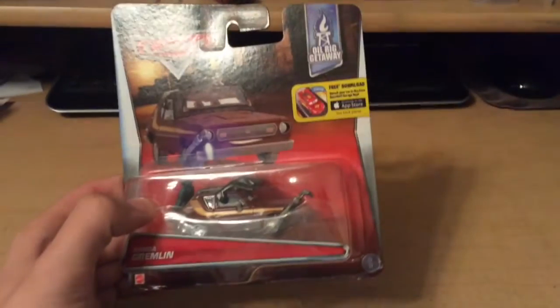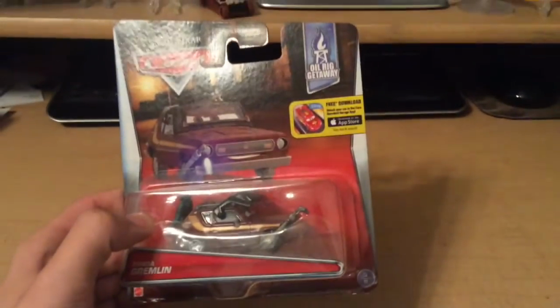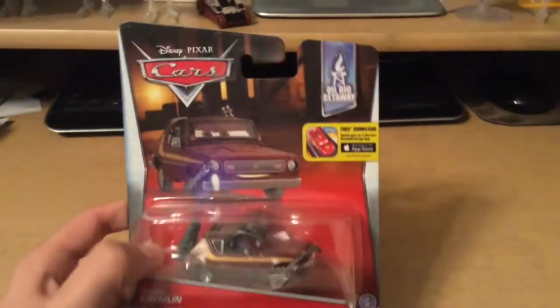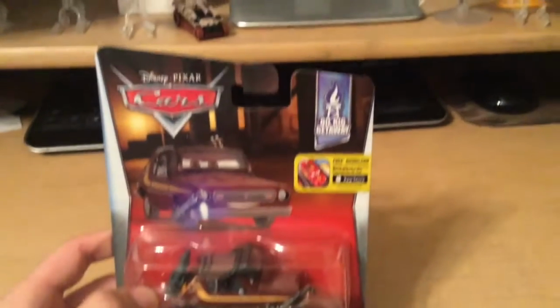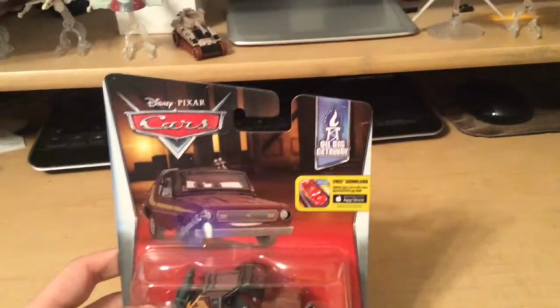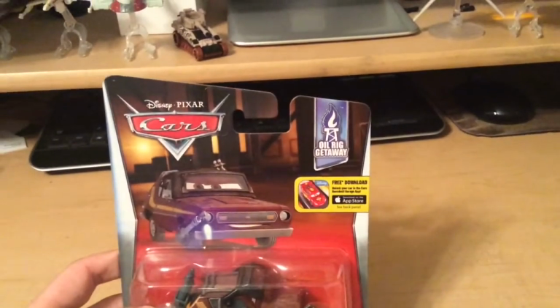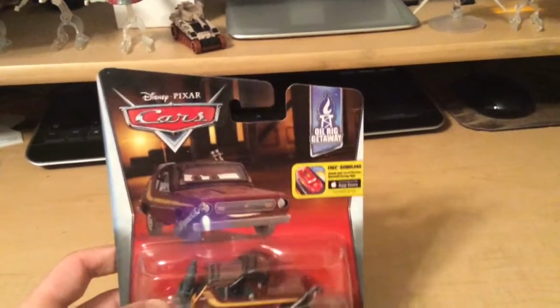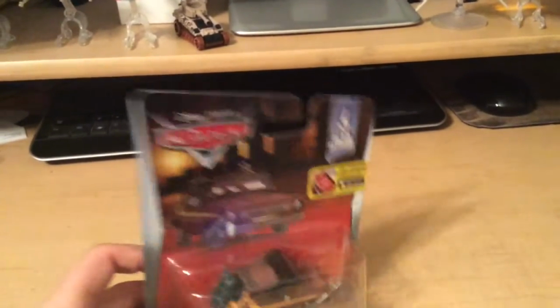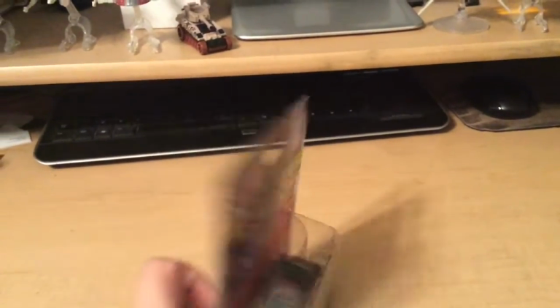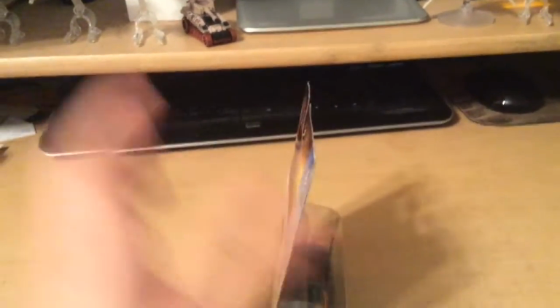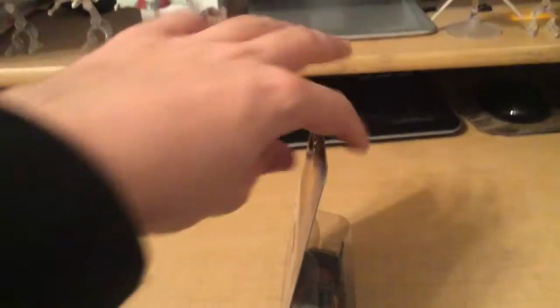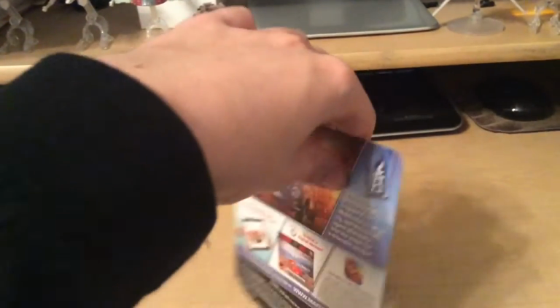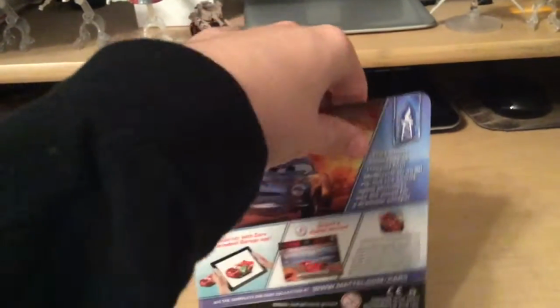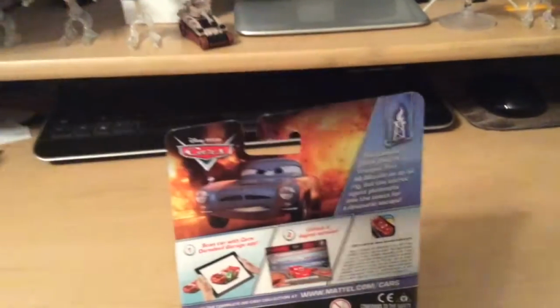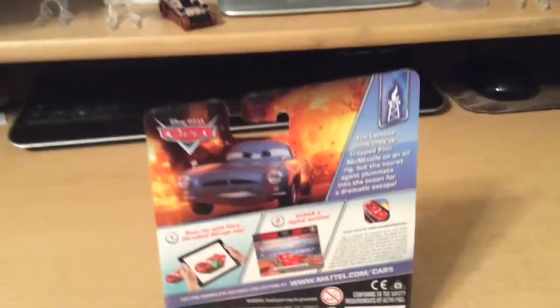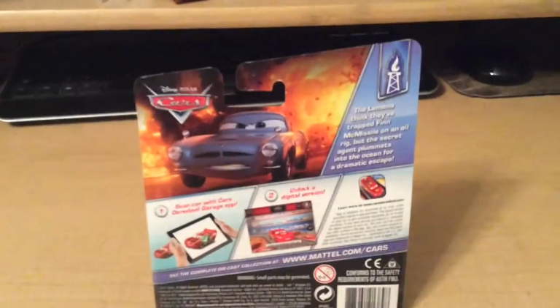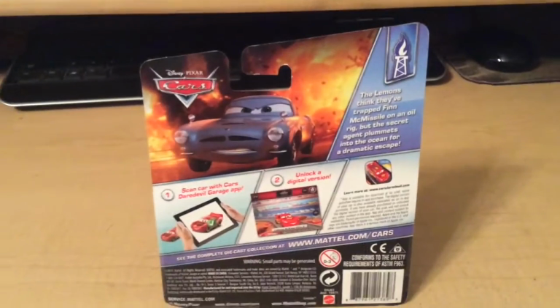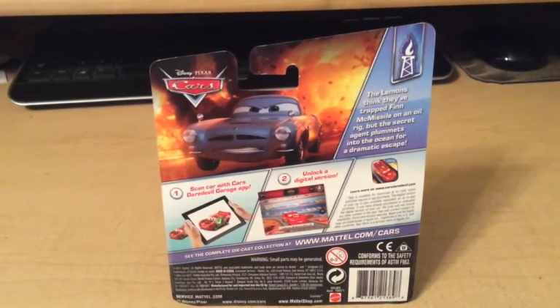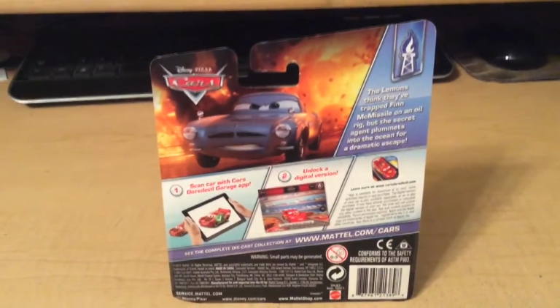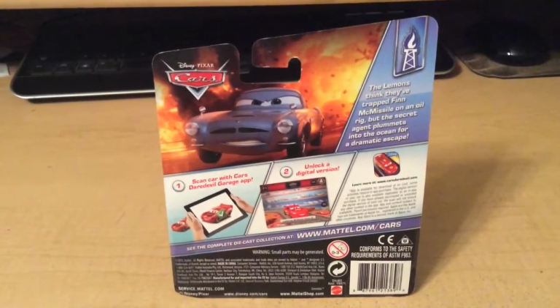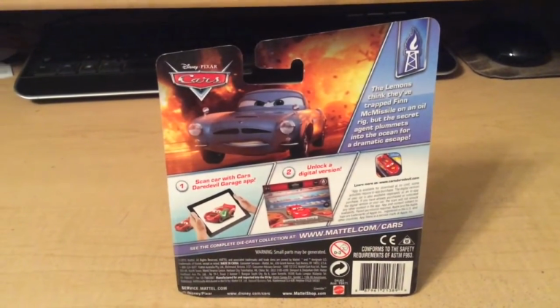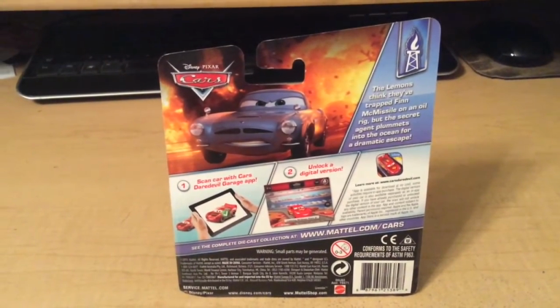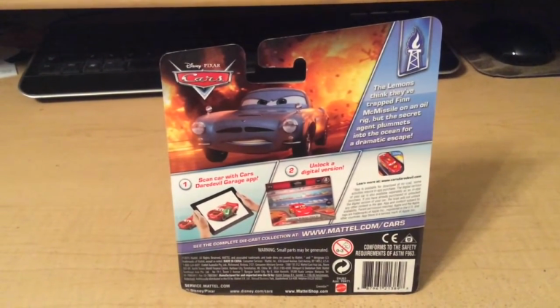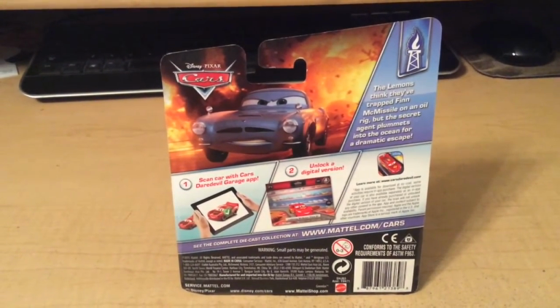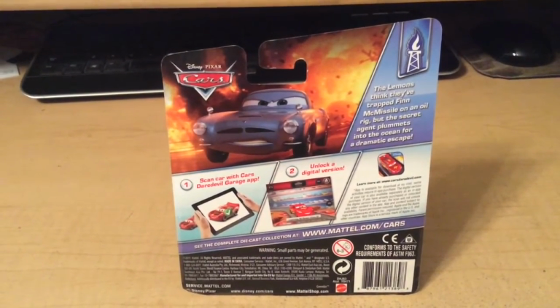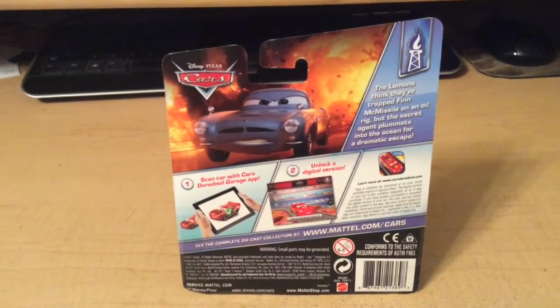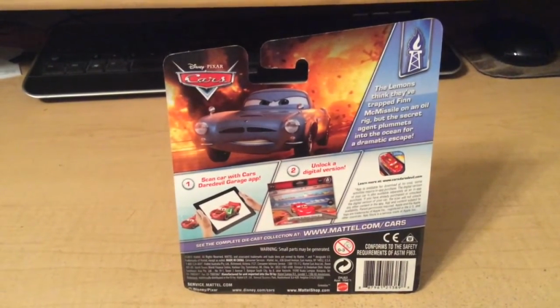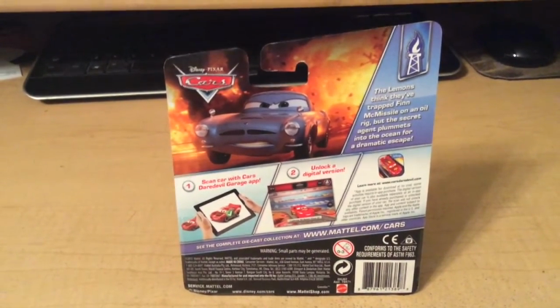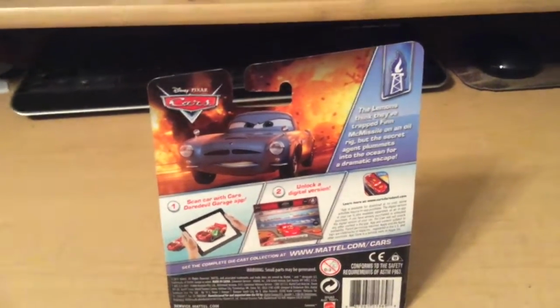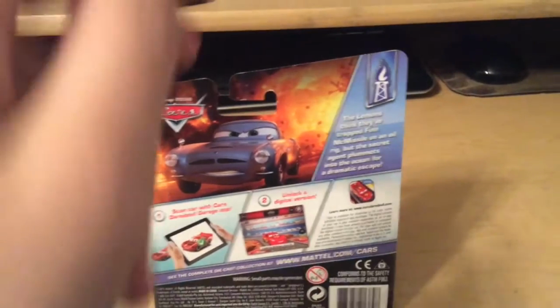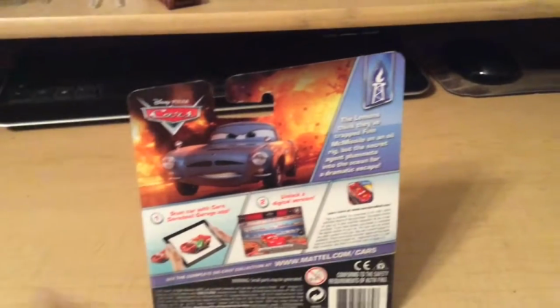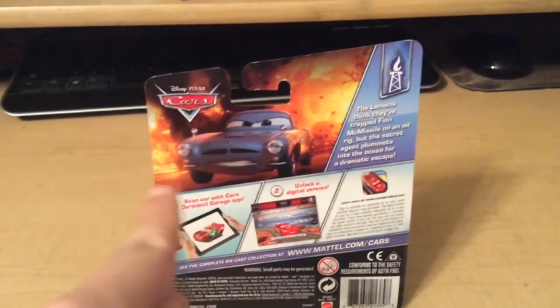Number five out of eight in the series, Oil Rig Getaway. On the back we see the description: lemons think they trapped Finn McMissile on an oil rig, but the secret agent plummets into the ocean for a dramatic escape. There's a nice image of Finn McMissile right there.